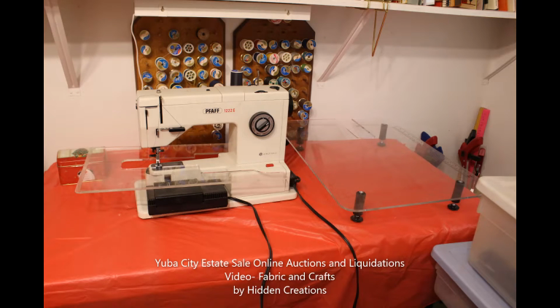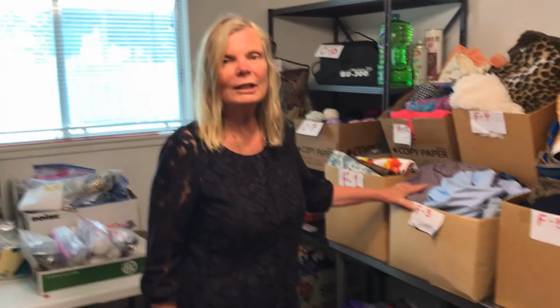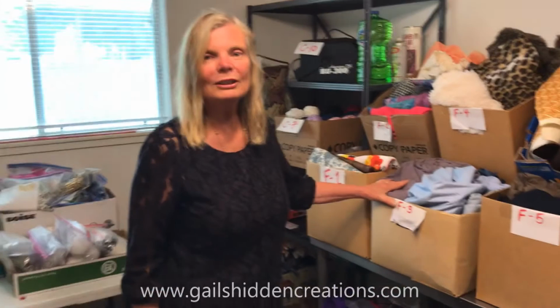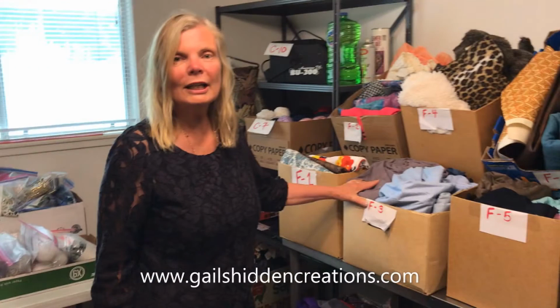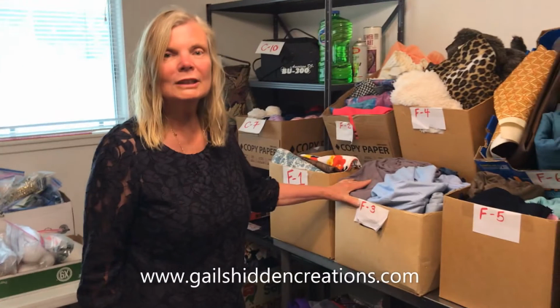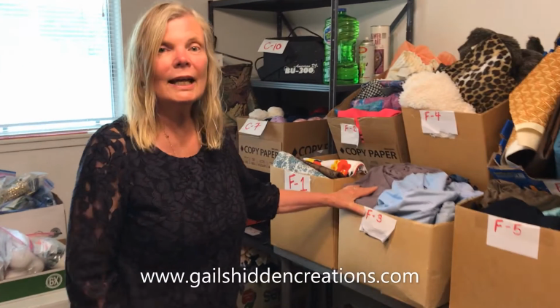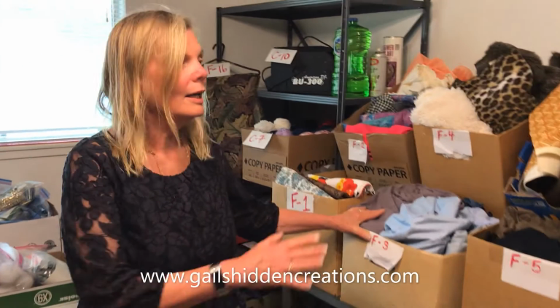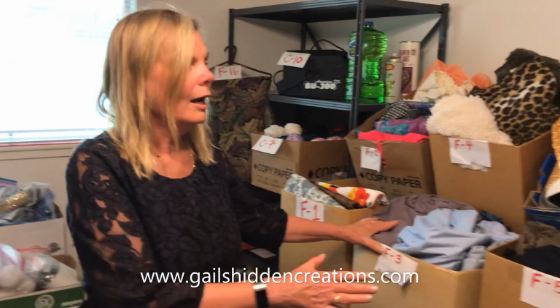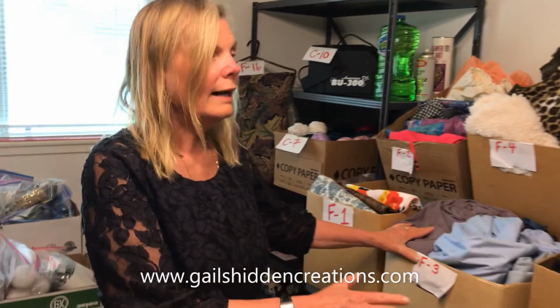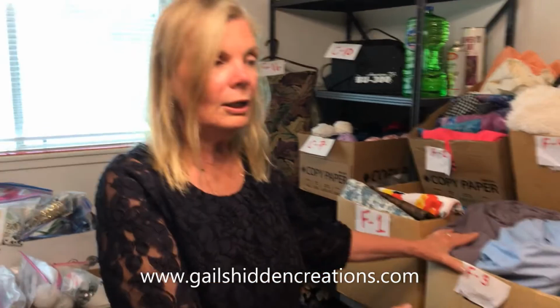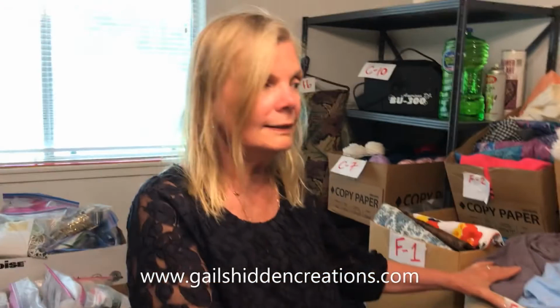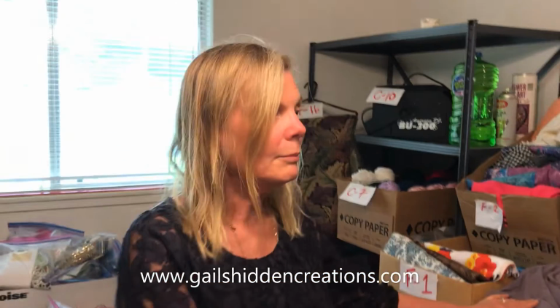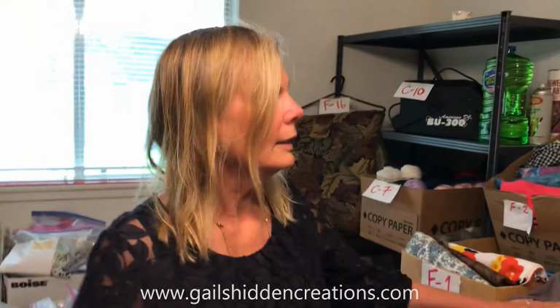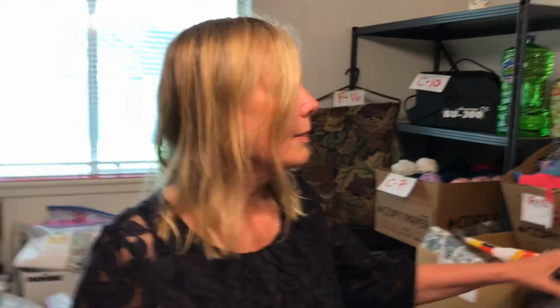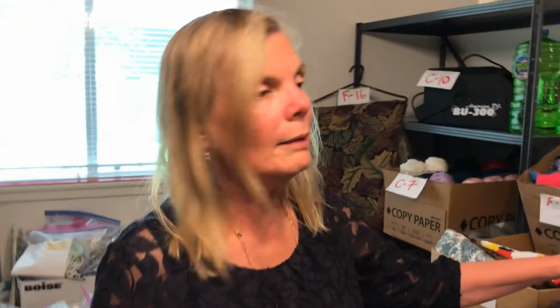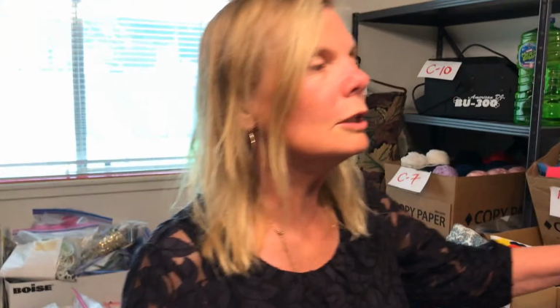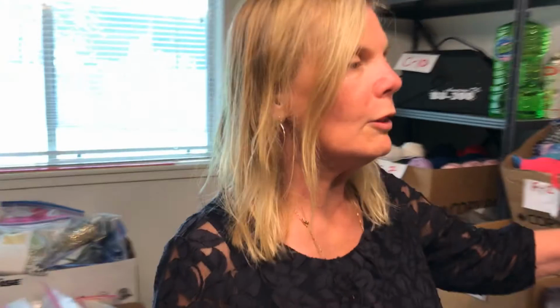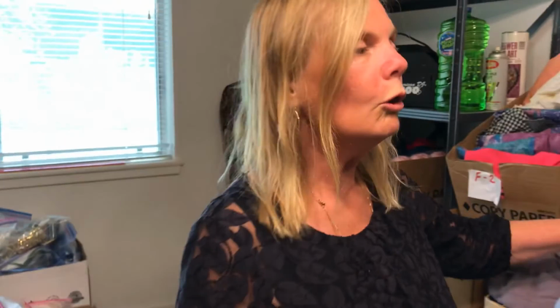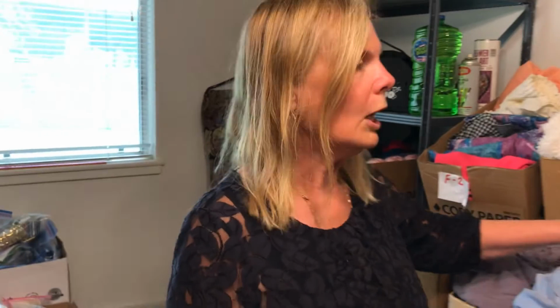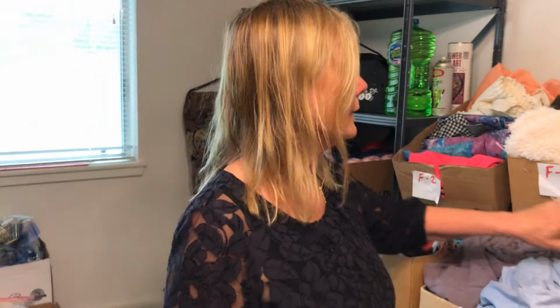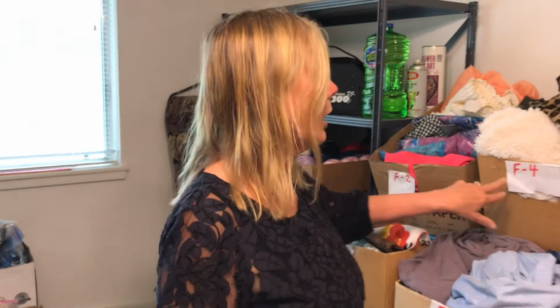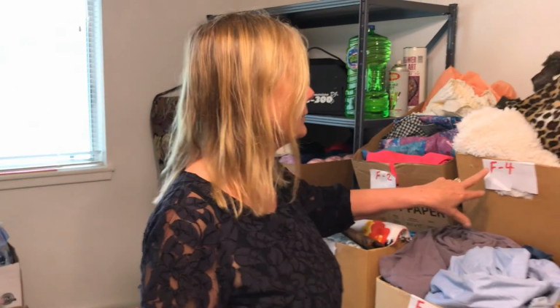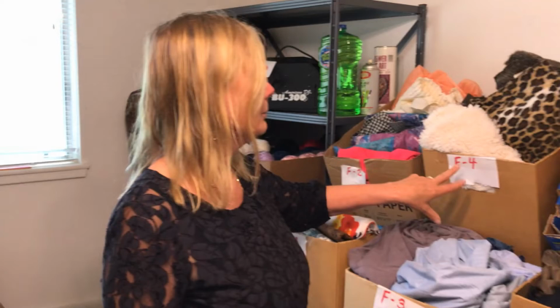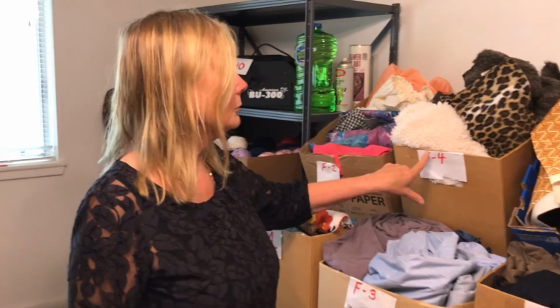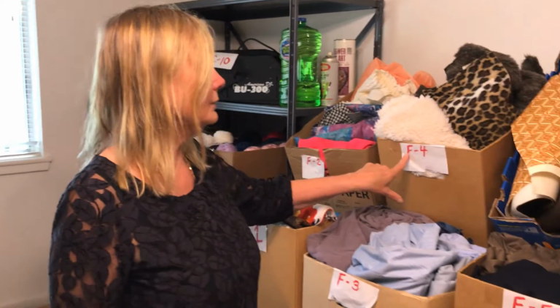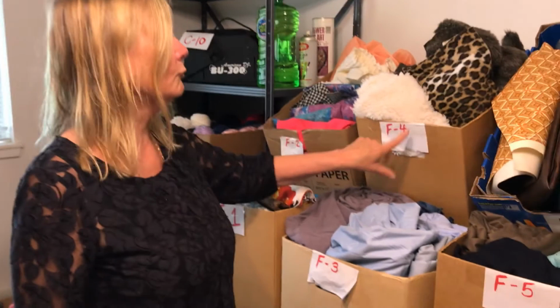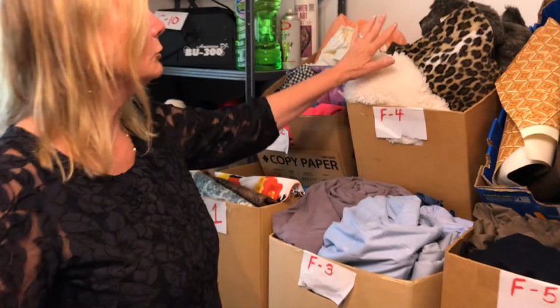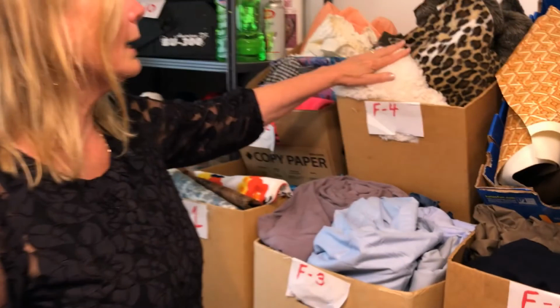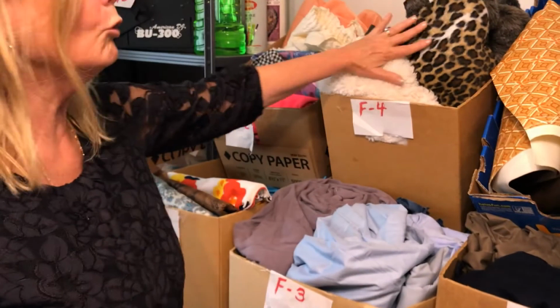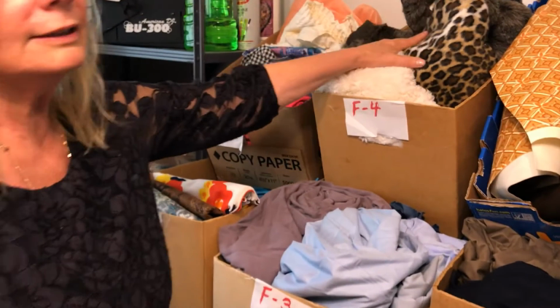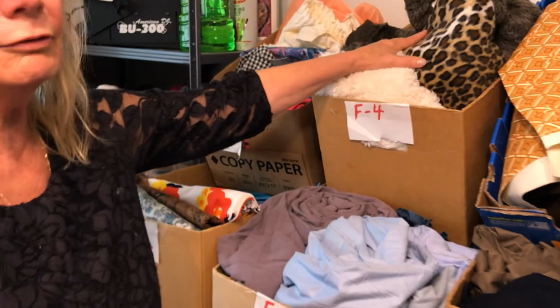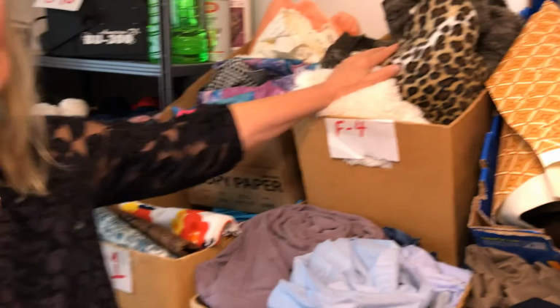I'm Gail with Gail Seed and Creations today. We have some boxes of fabric that are numbered — you're going to buy the whole box. The lots are numbered. You'll notice F4, so you'll buy the whole box of fleece.